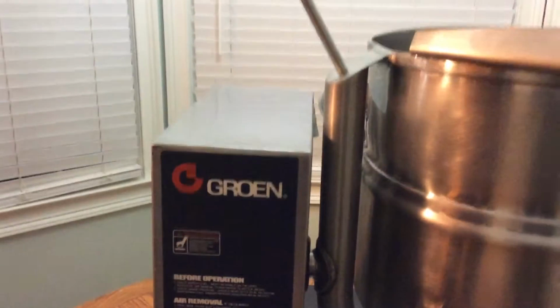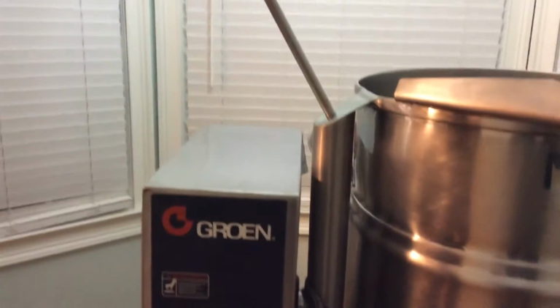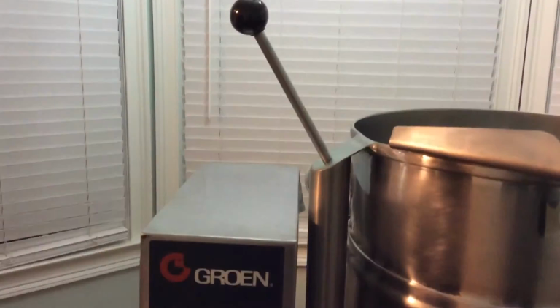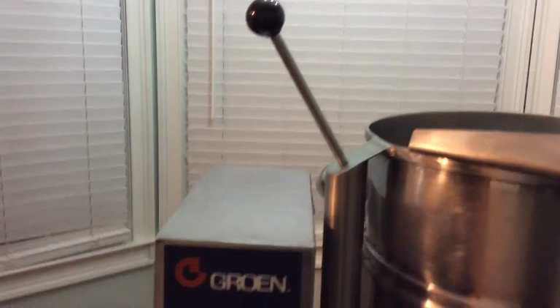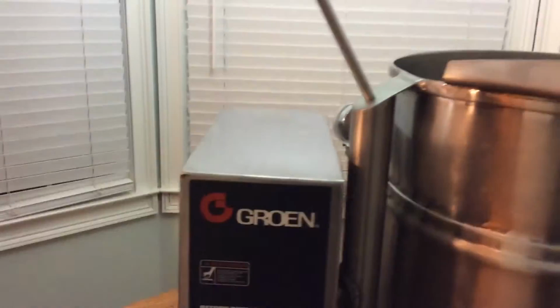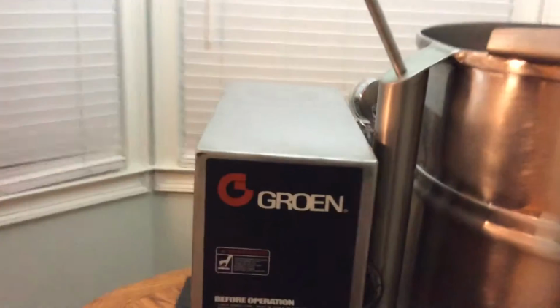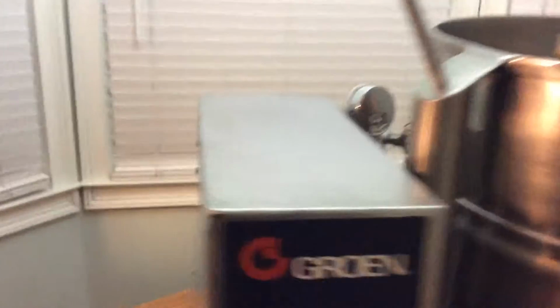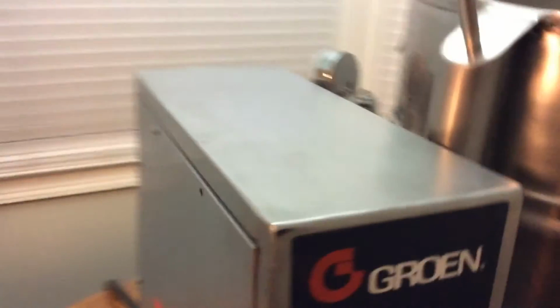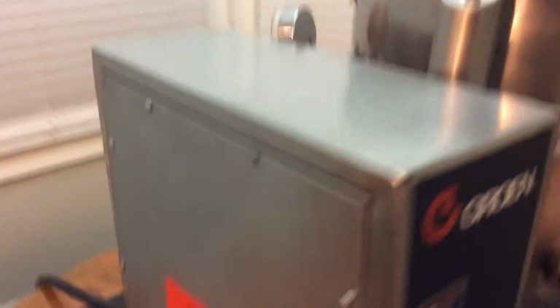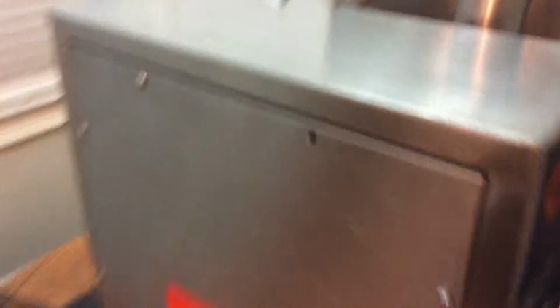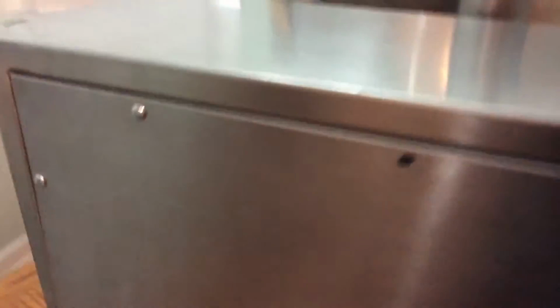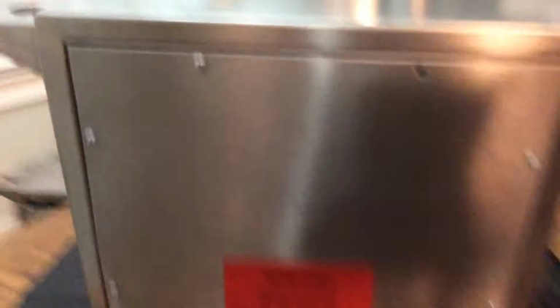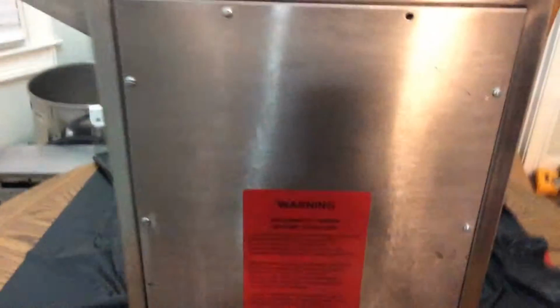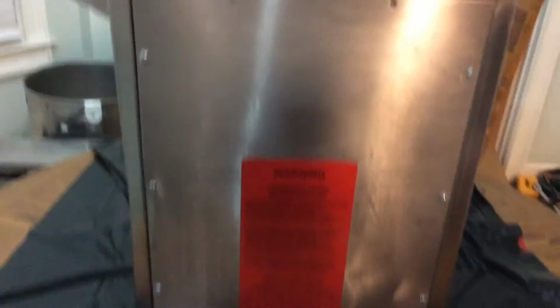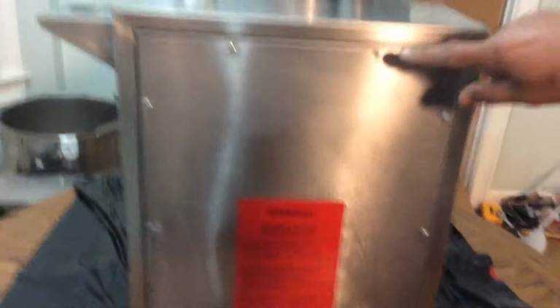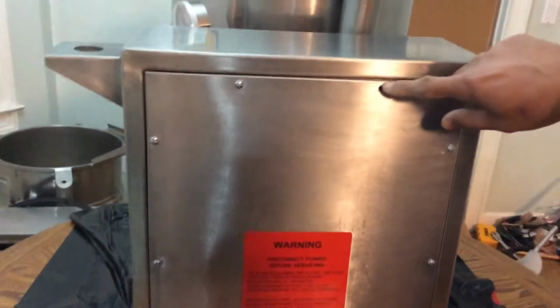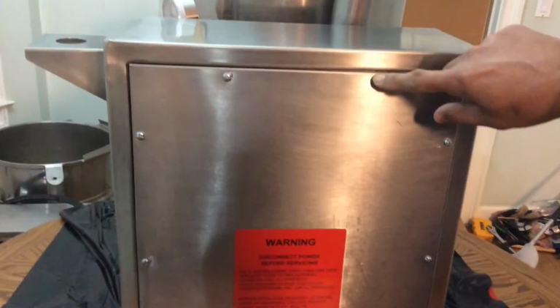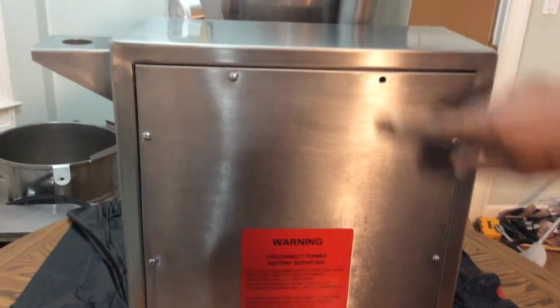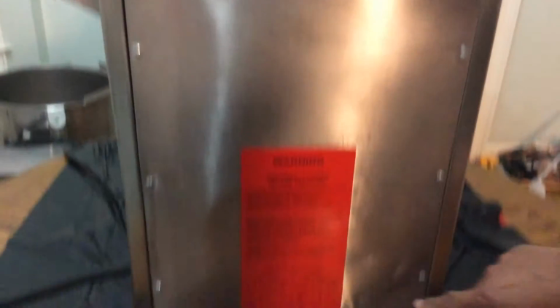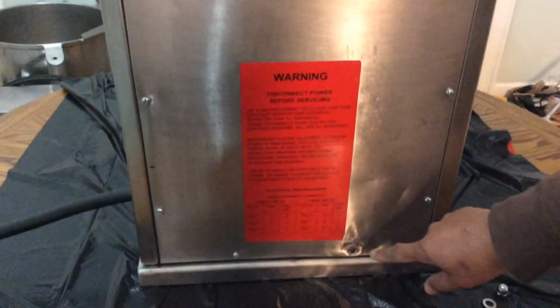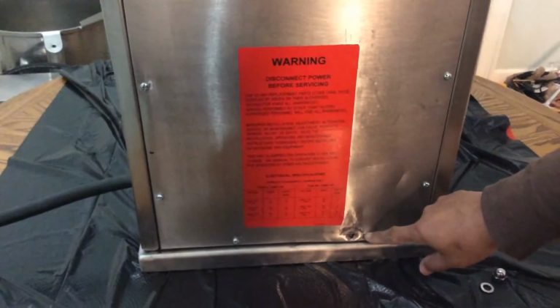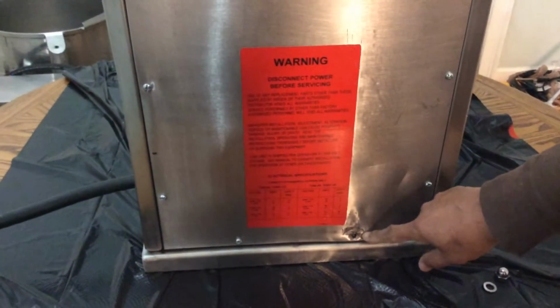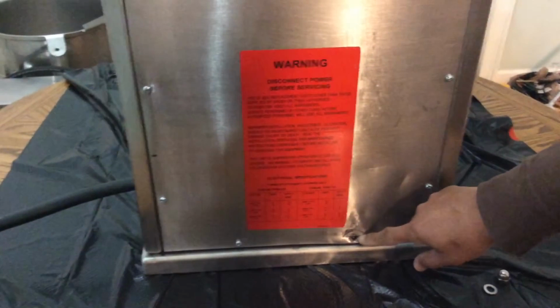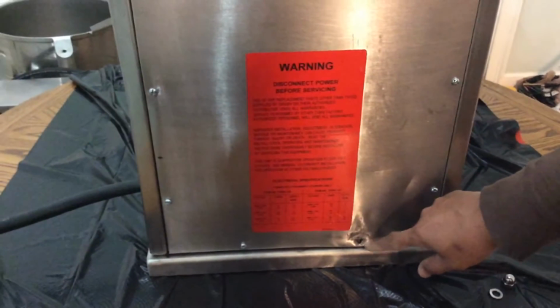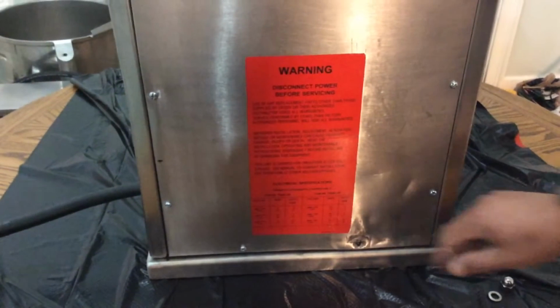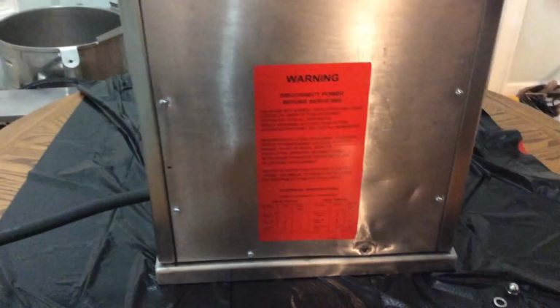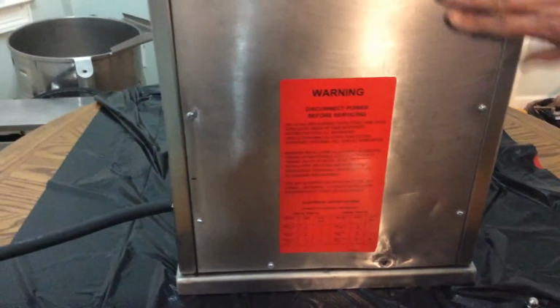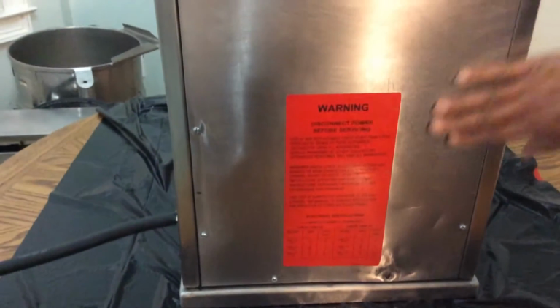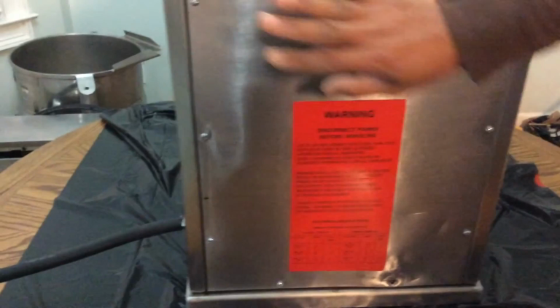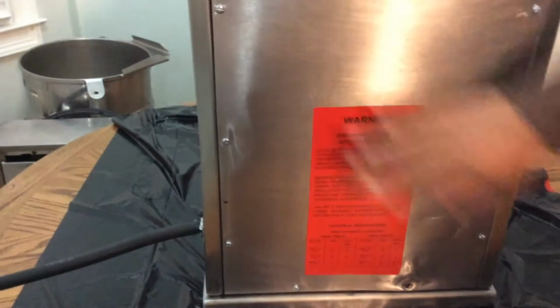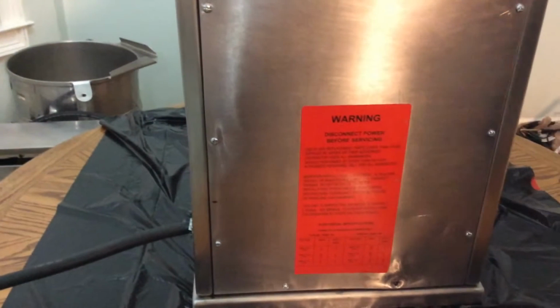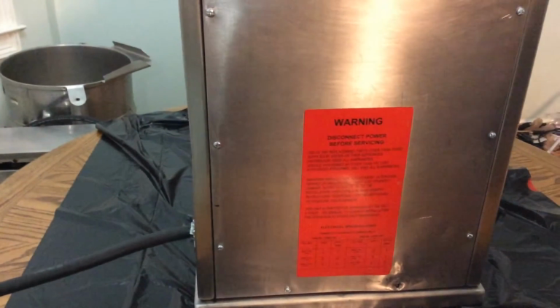We'll go around this side and show you what it looks like here. On the side panel, it's missing one screw here and another down here. Otherwise it's protected — everything is enclosed.